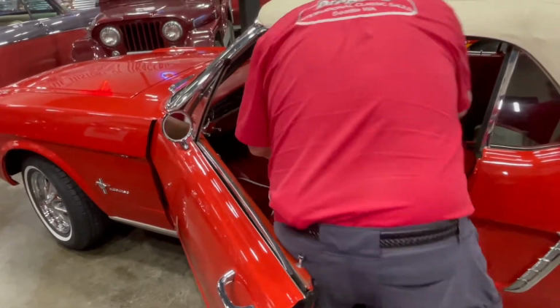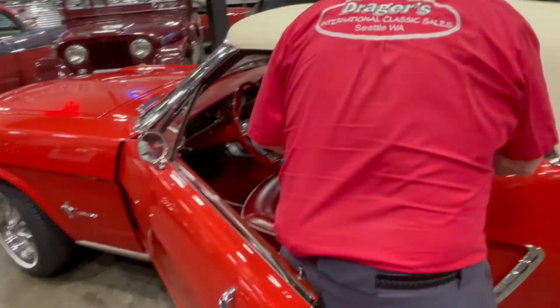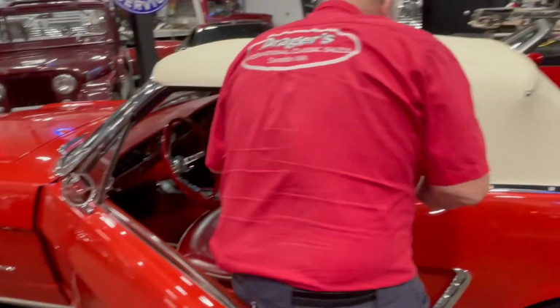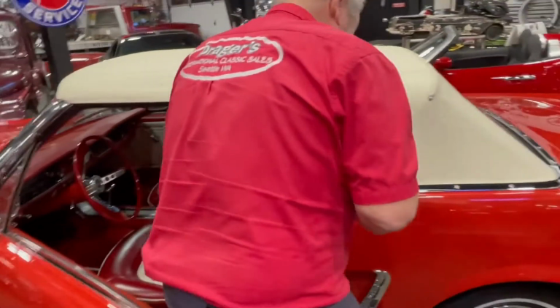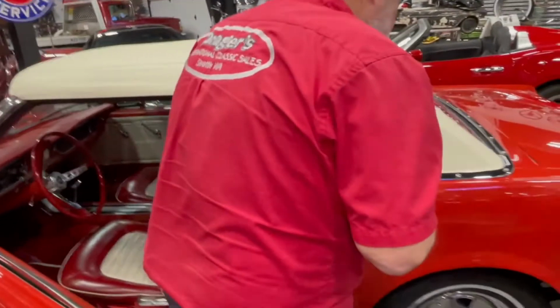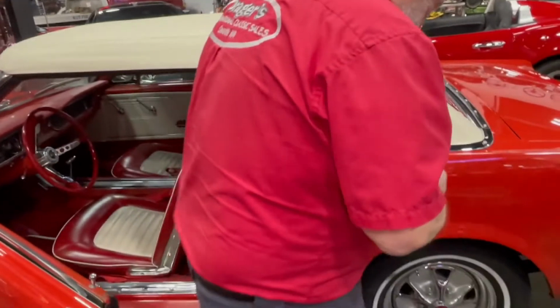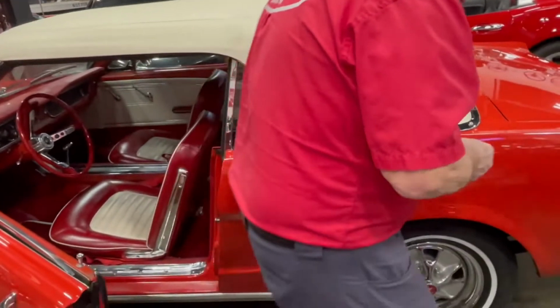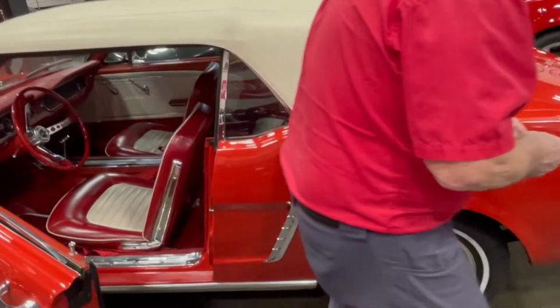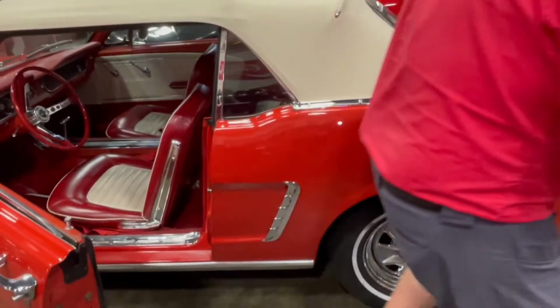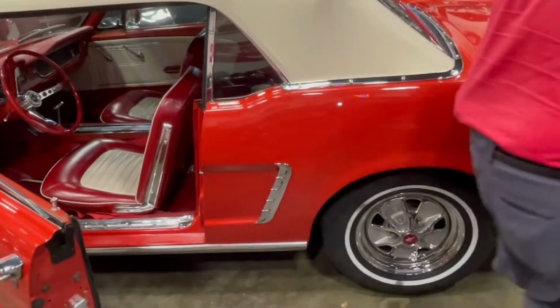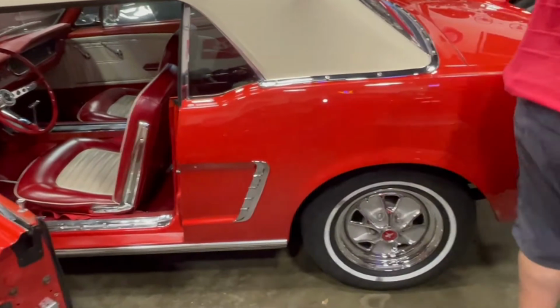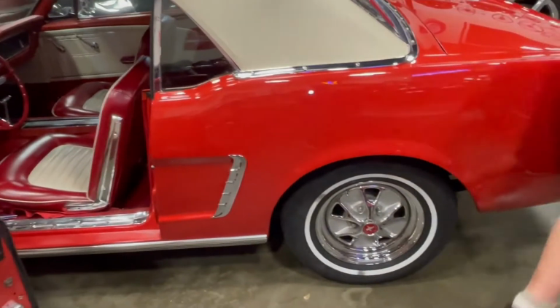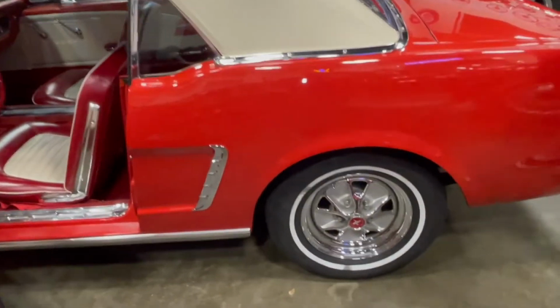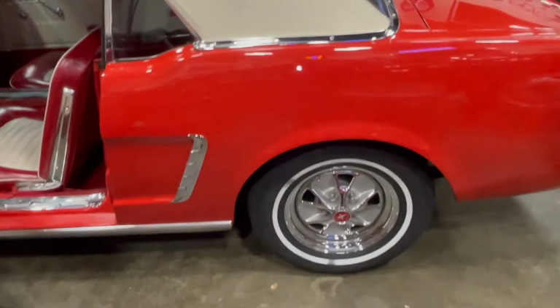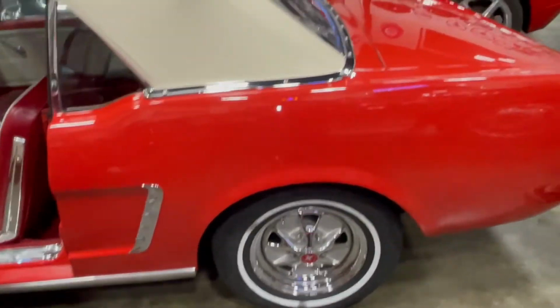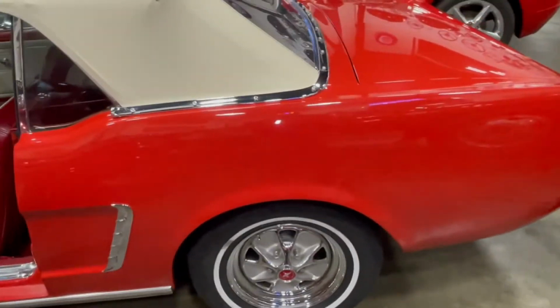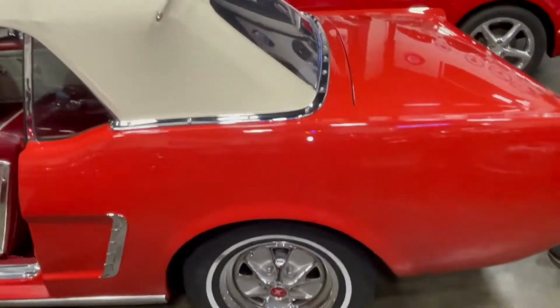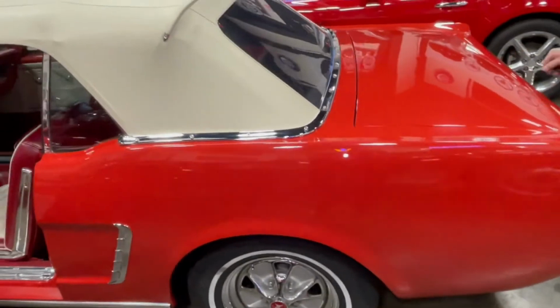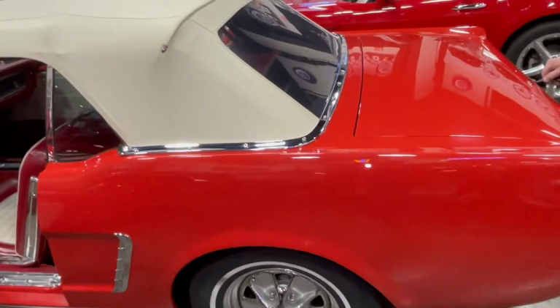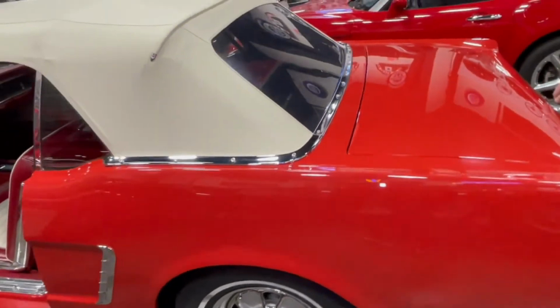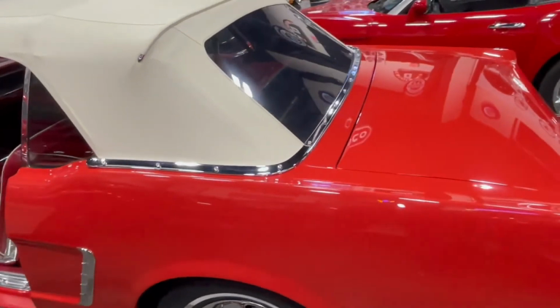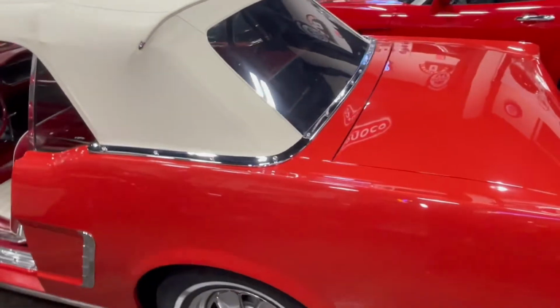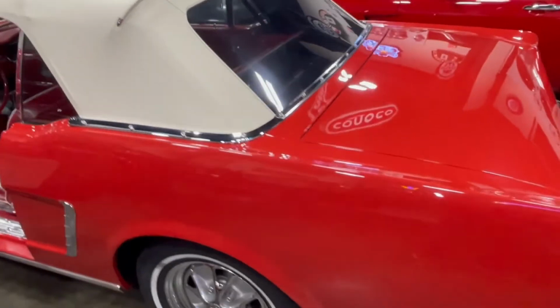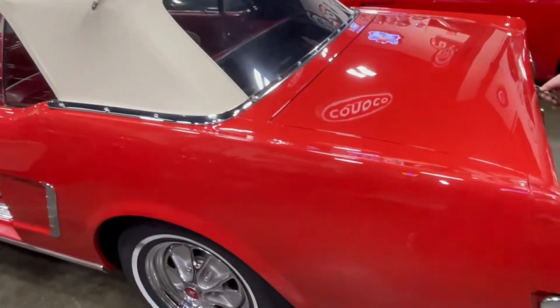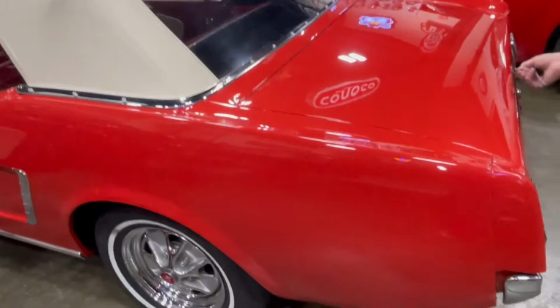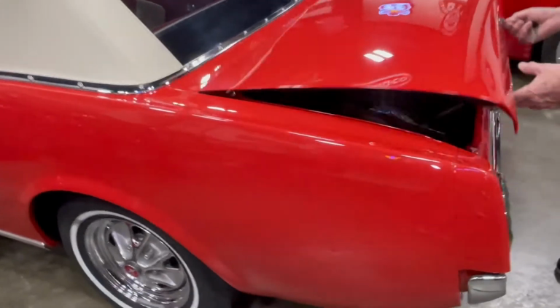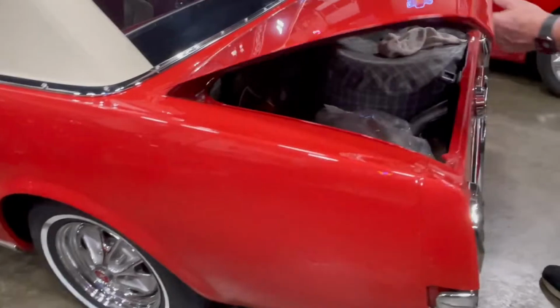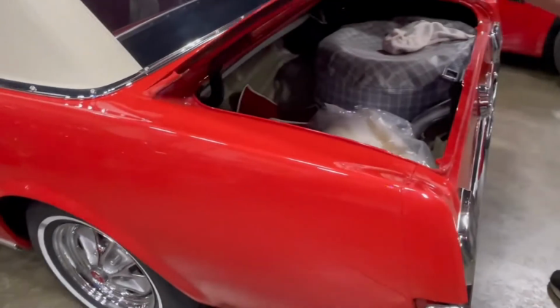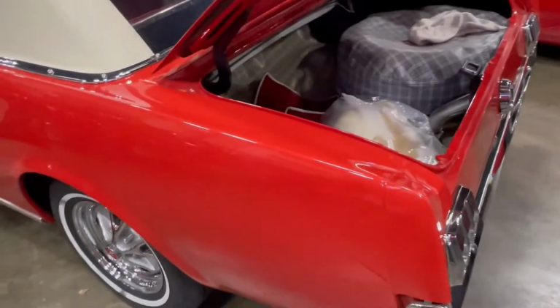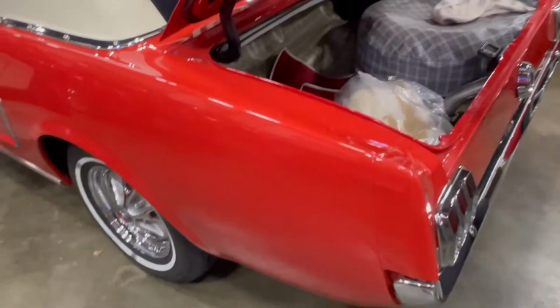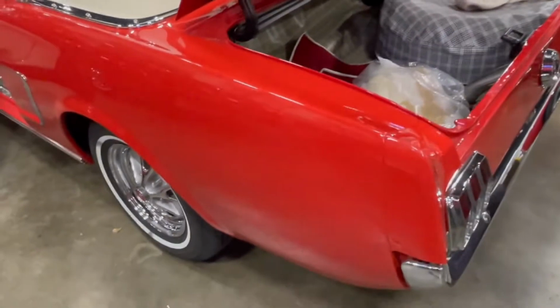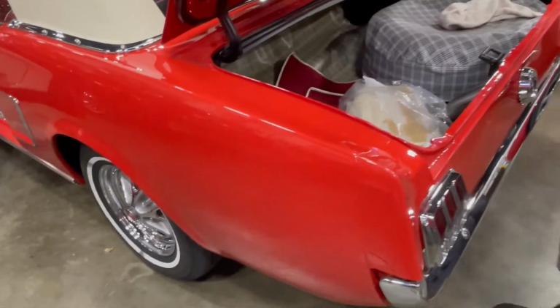I've been doing Mustangs — I don't know how many I've sold over the years — 64 and a half to 66 mainly, mostly all convertibles. I like to do that.